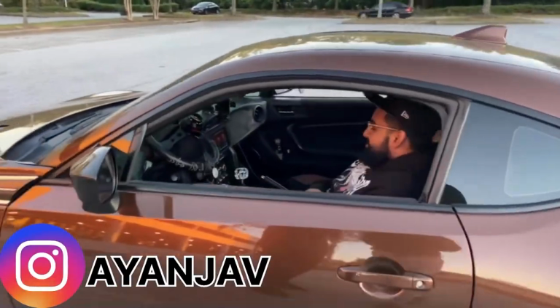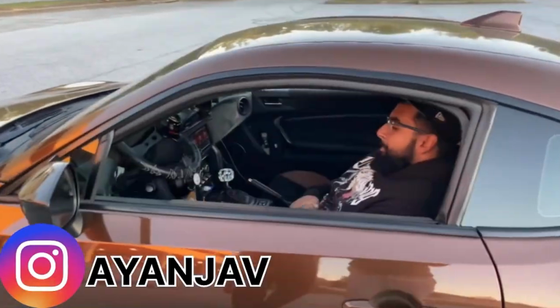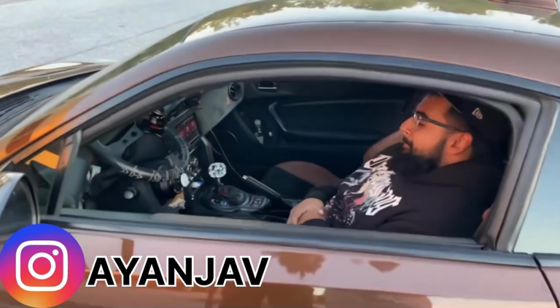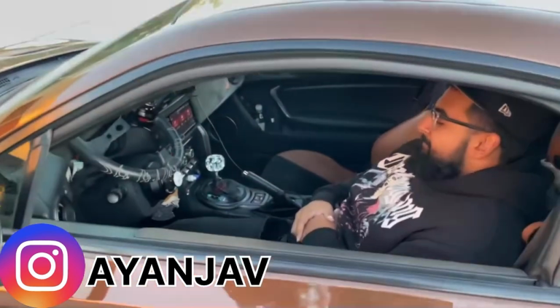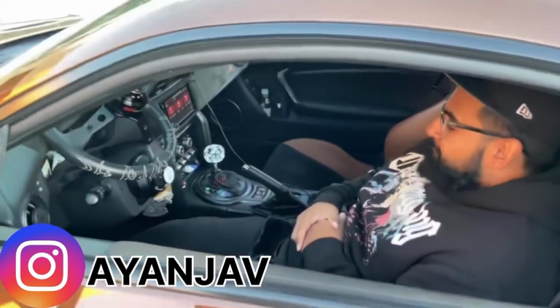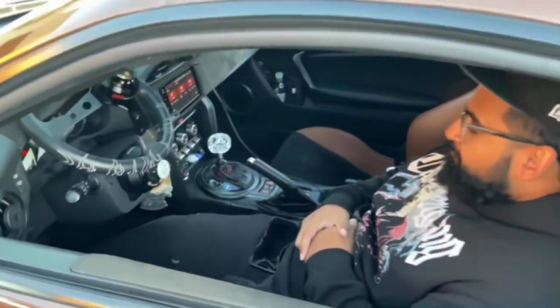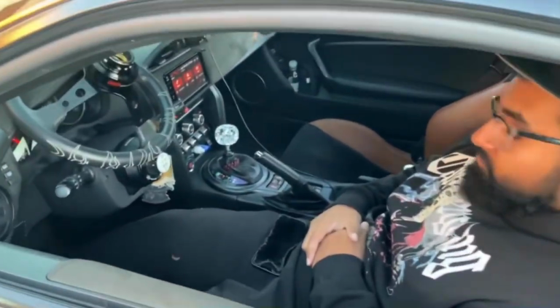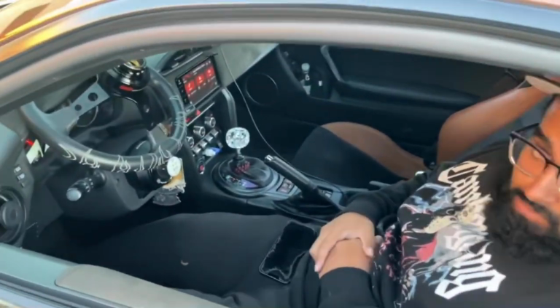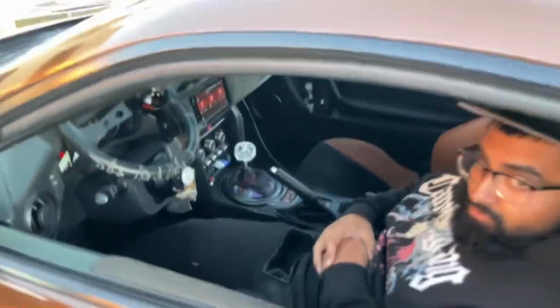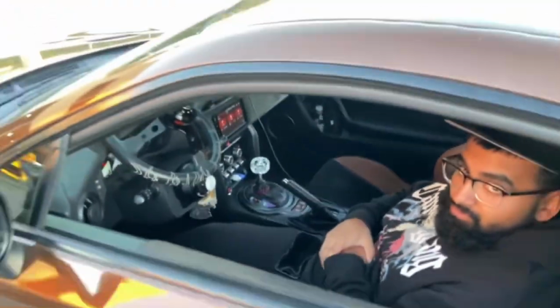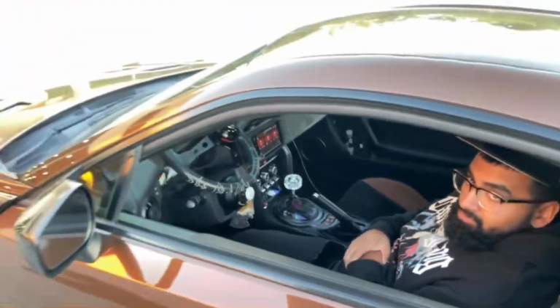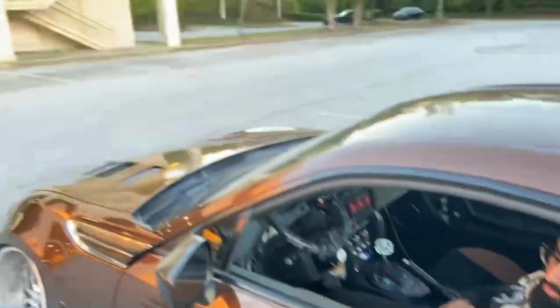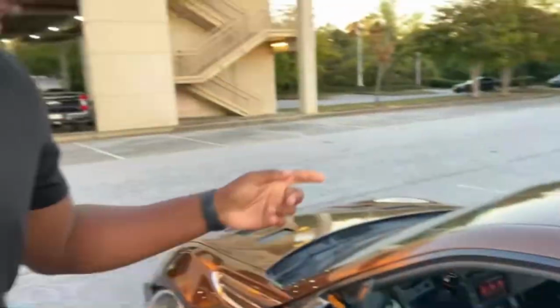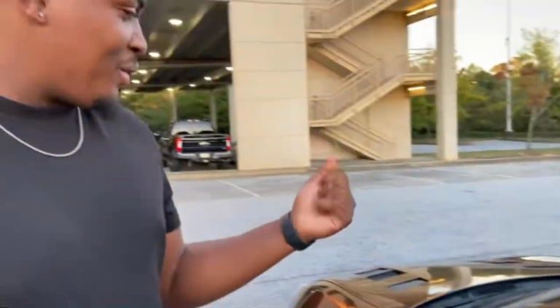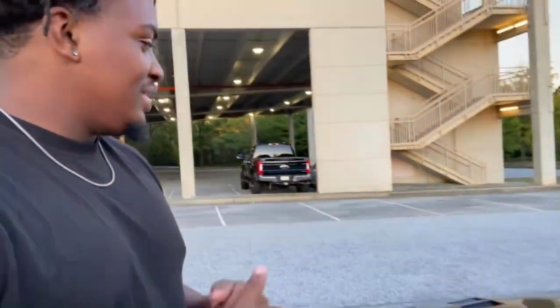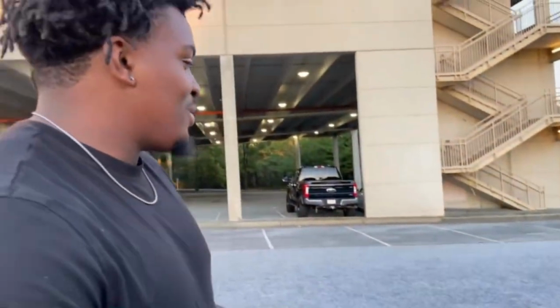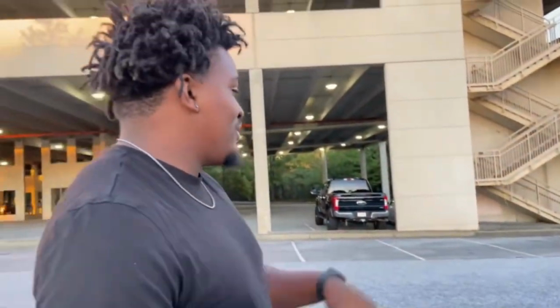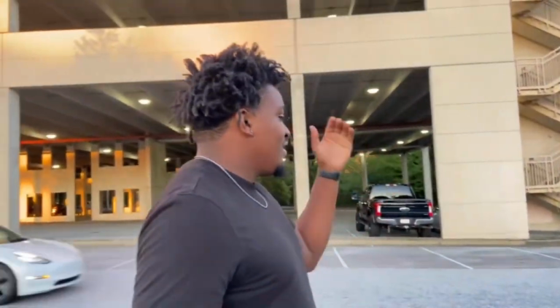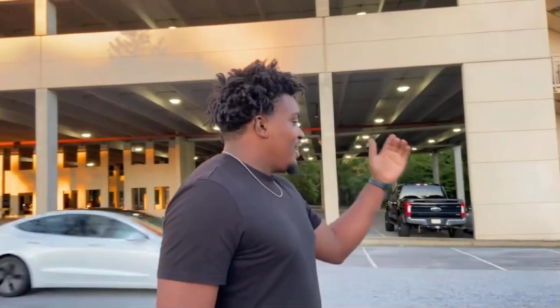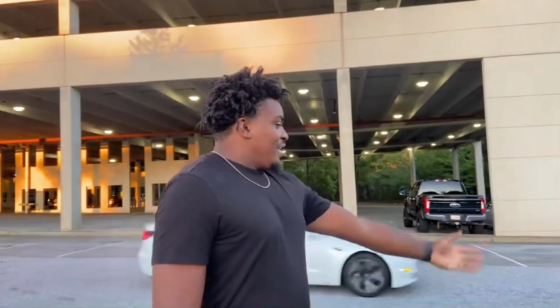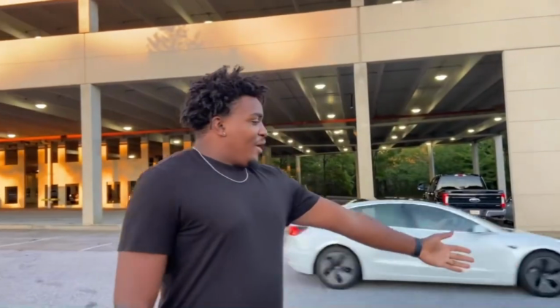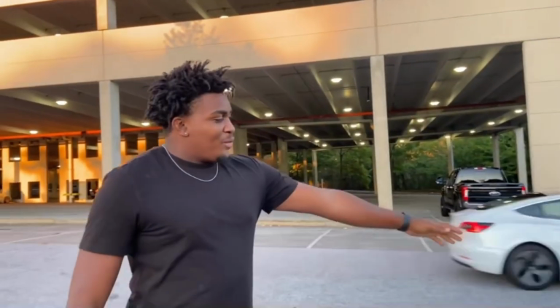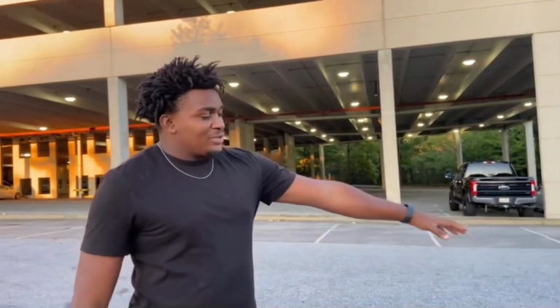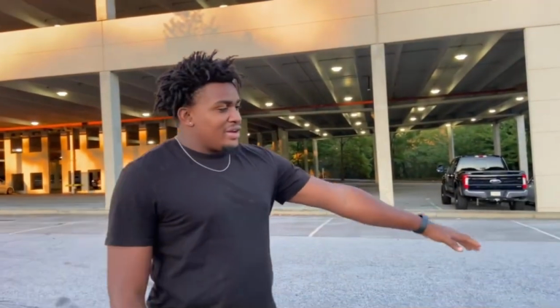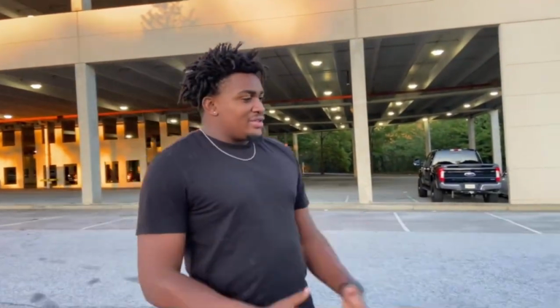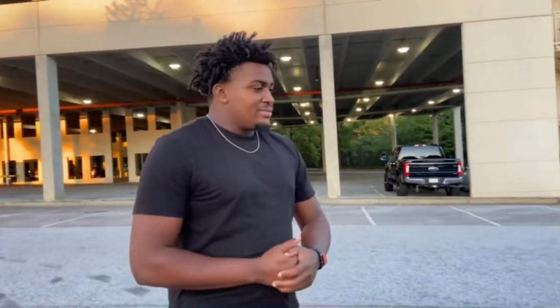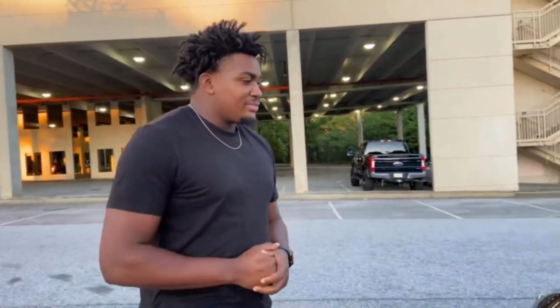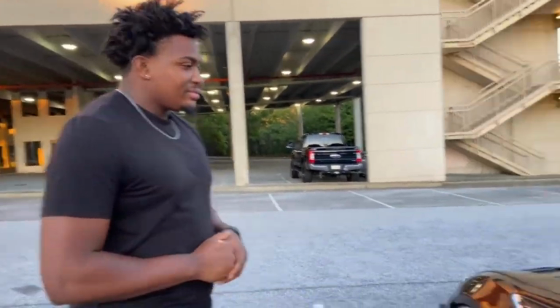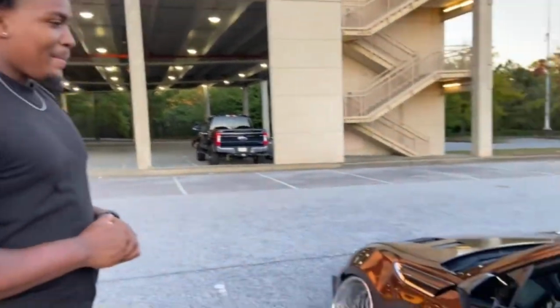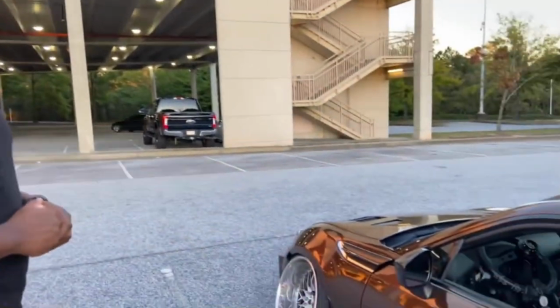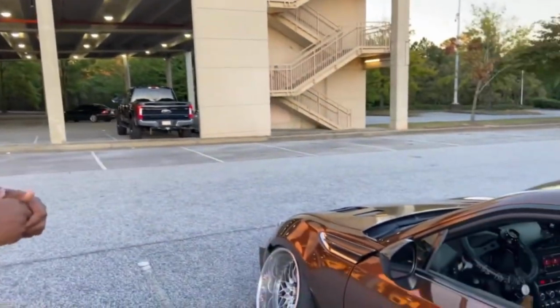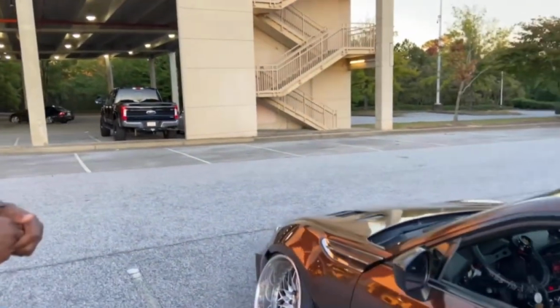Clean shifter. You got the quick release. What kind of hood is it? This is a carbon racing hood.